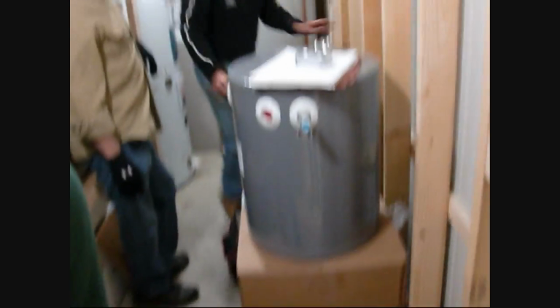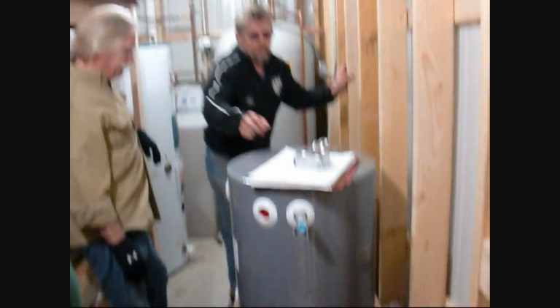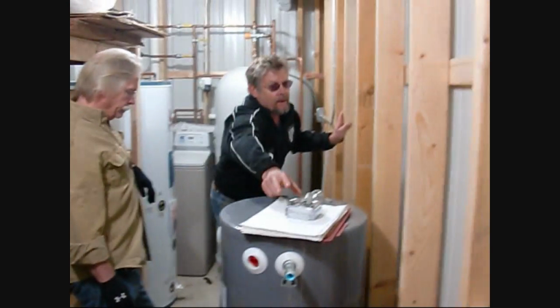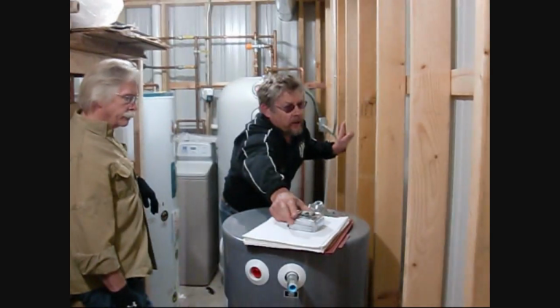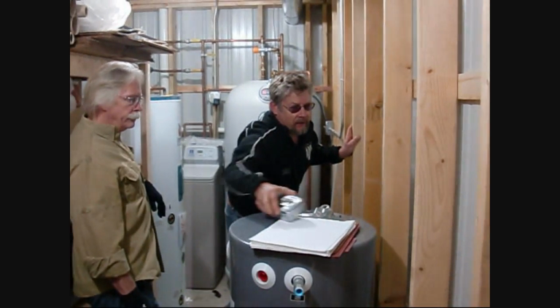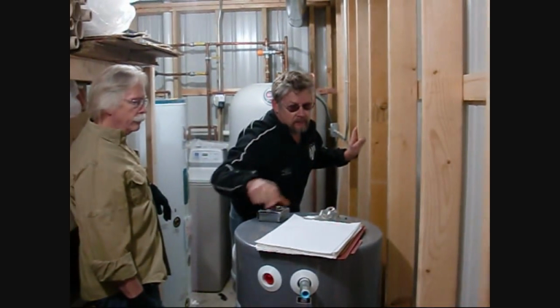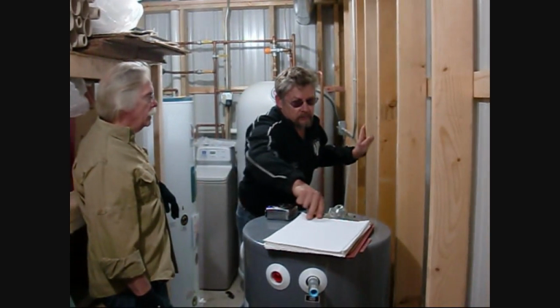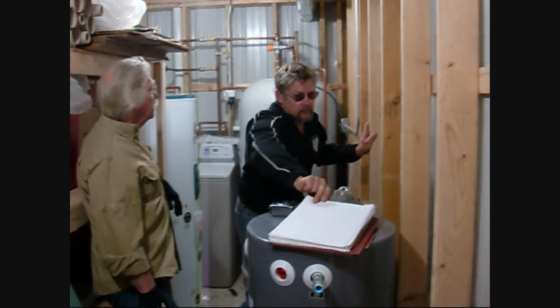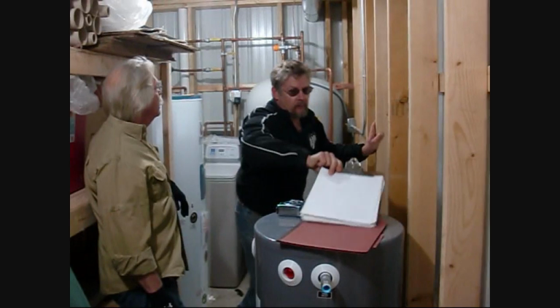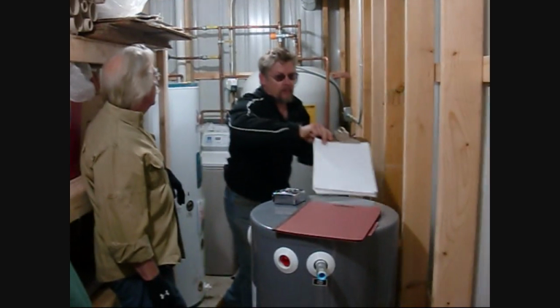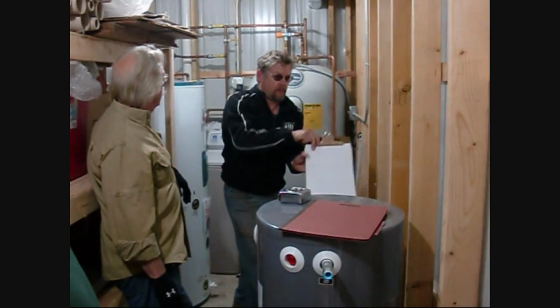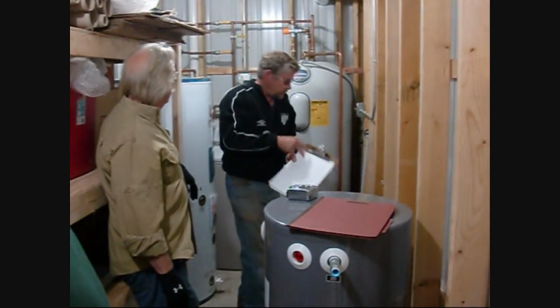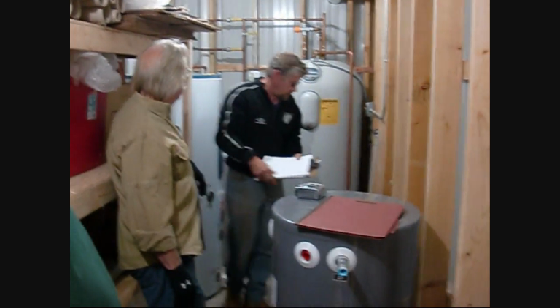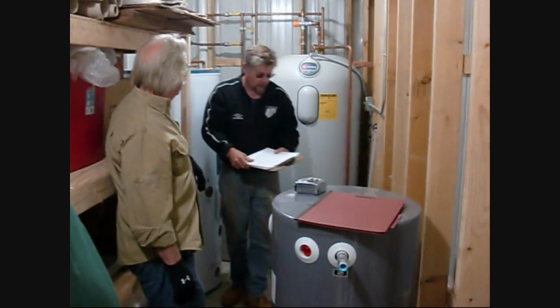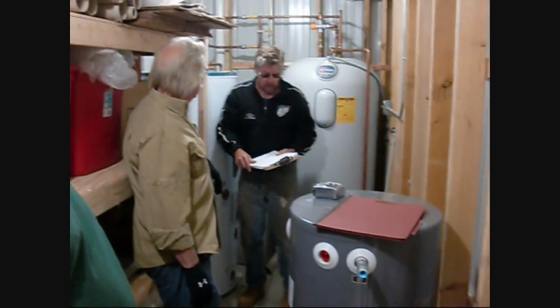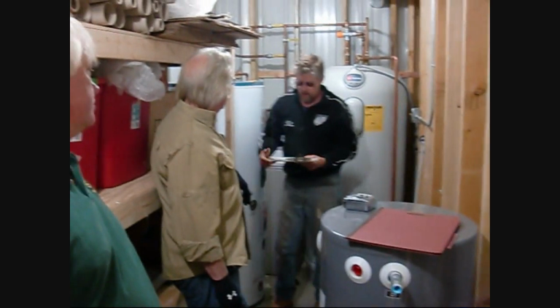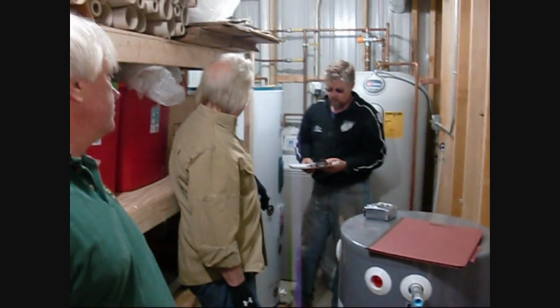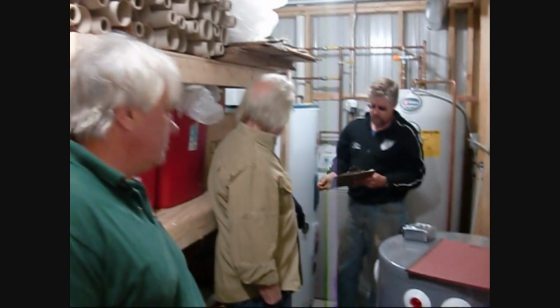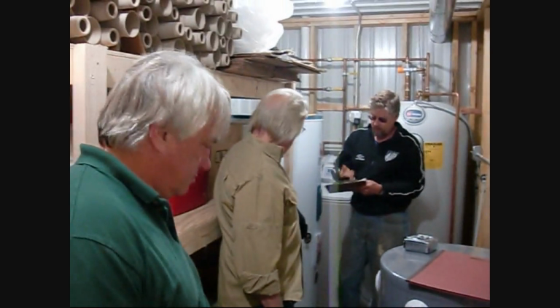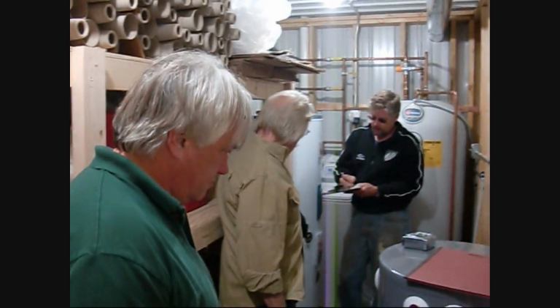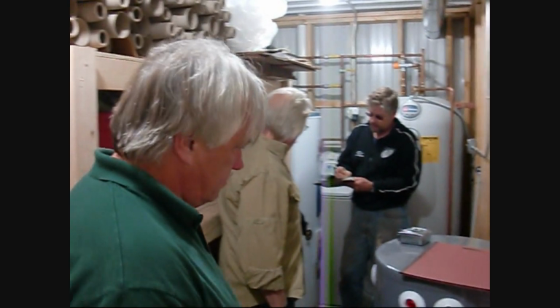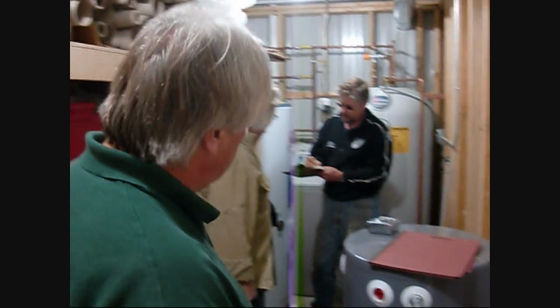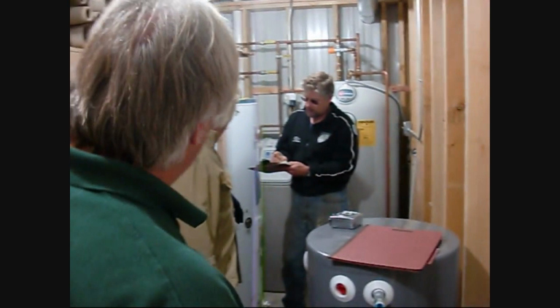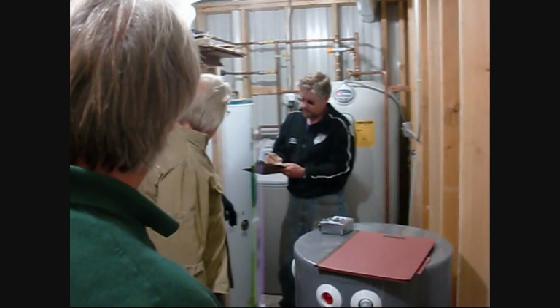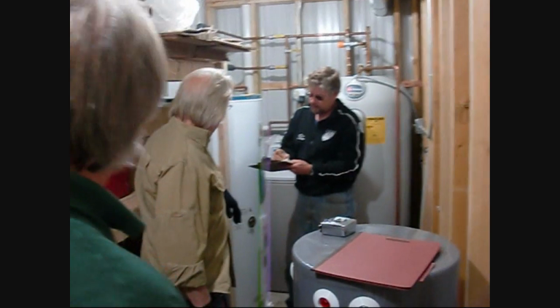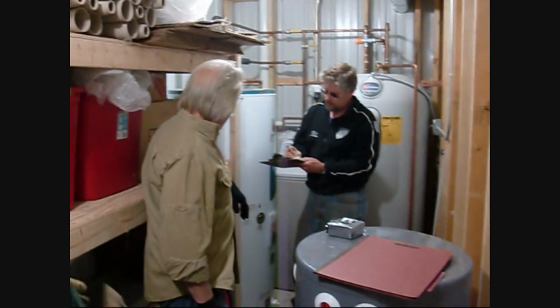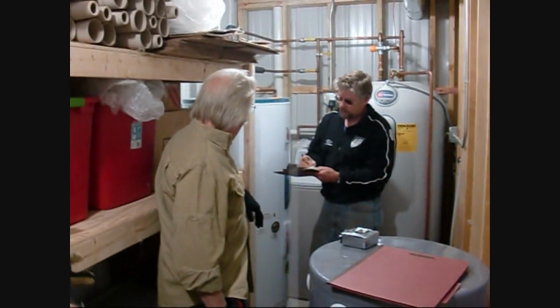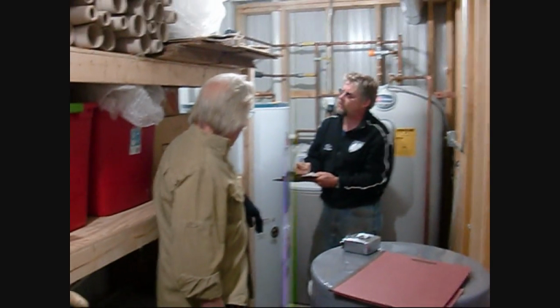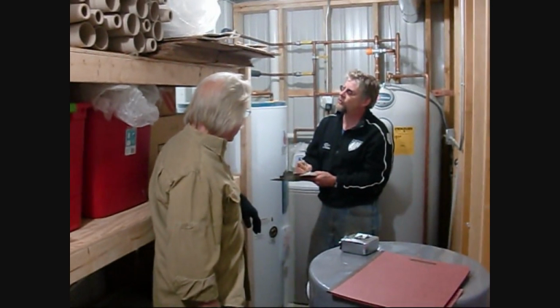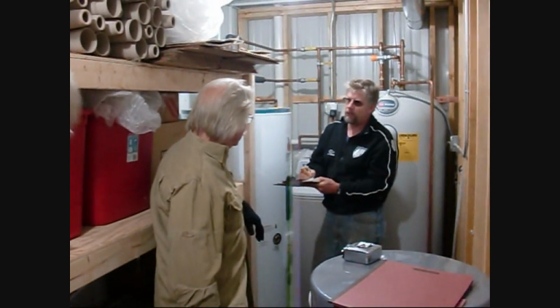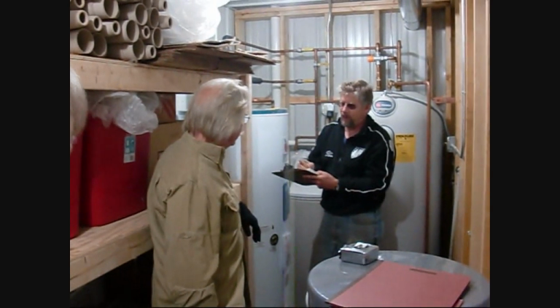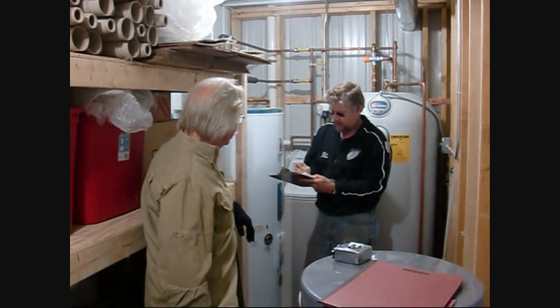Here you see the 15-gallon storage tank that will be used for holding the 50% mixture of water and antifreeze used in the solar thermal panels.